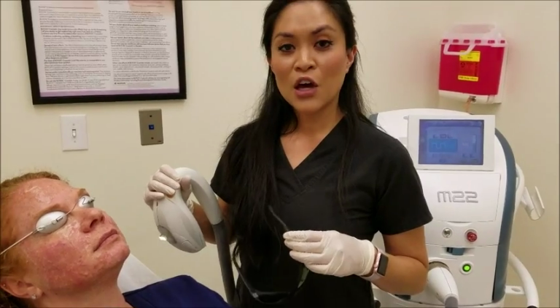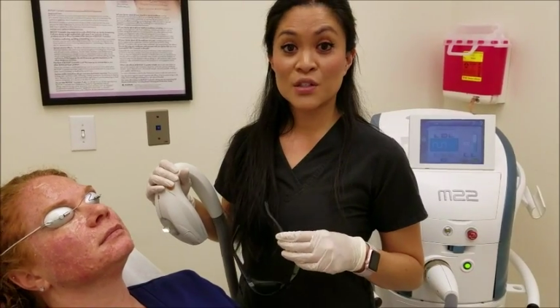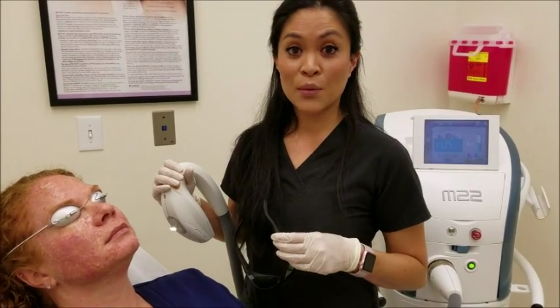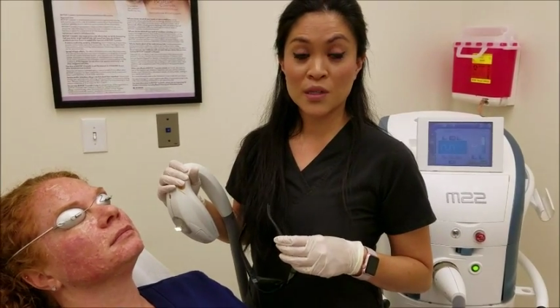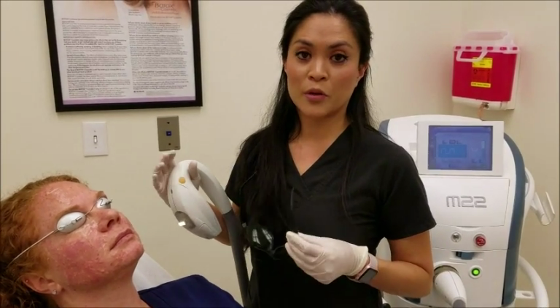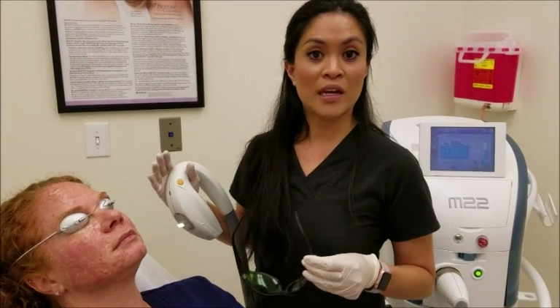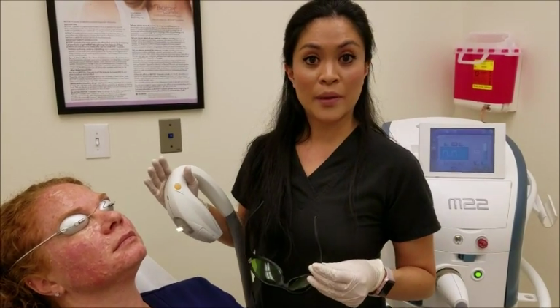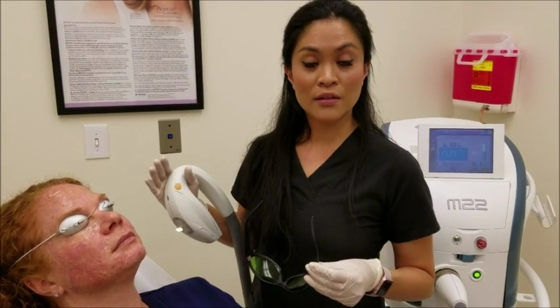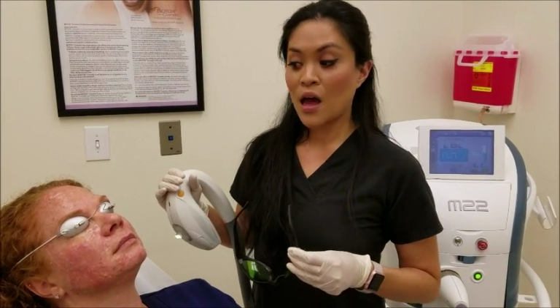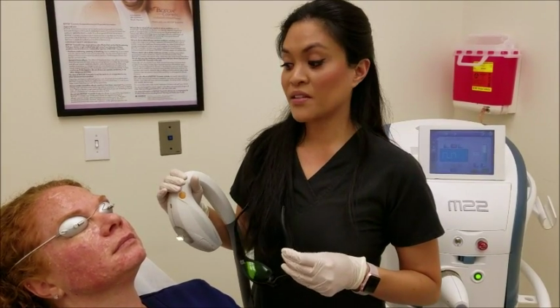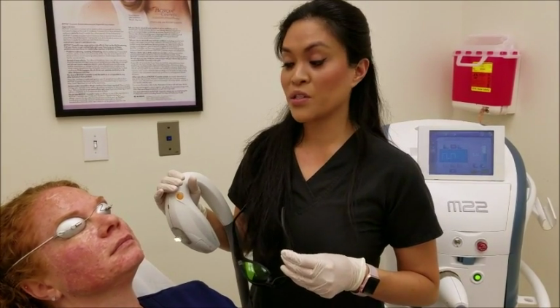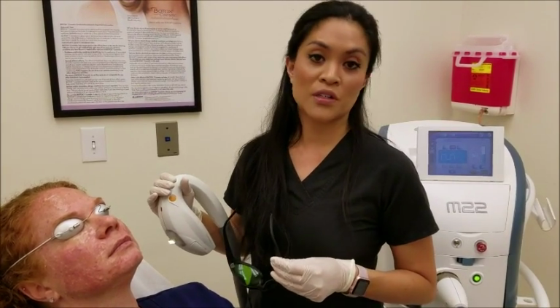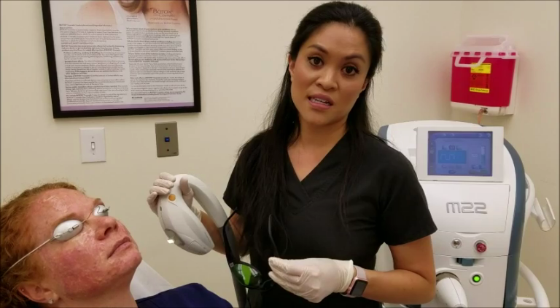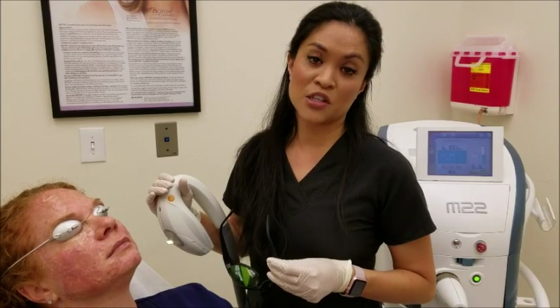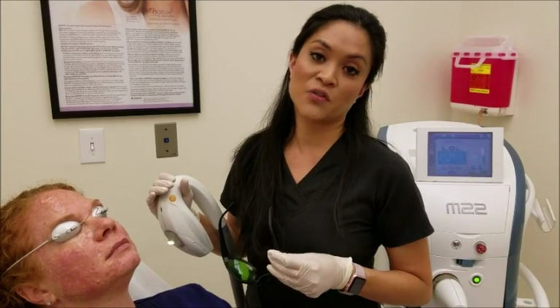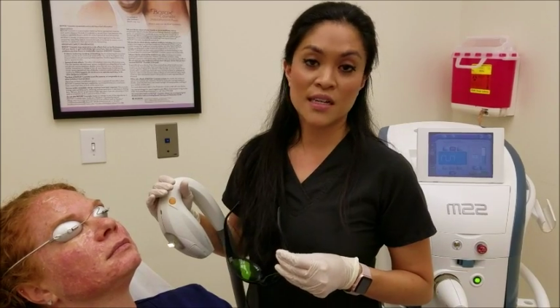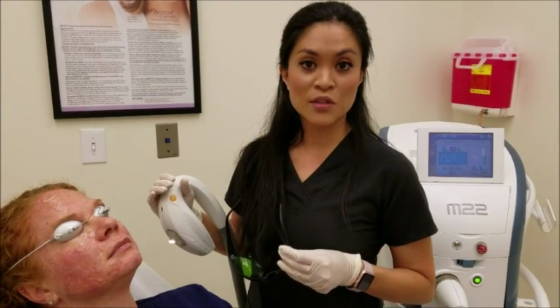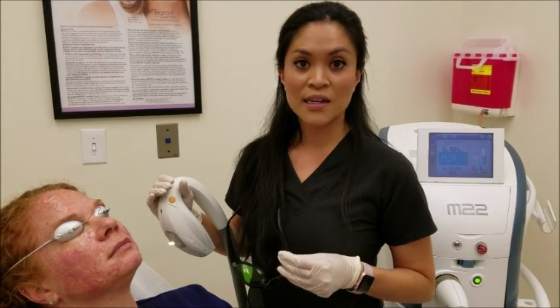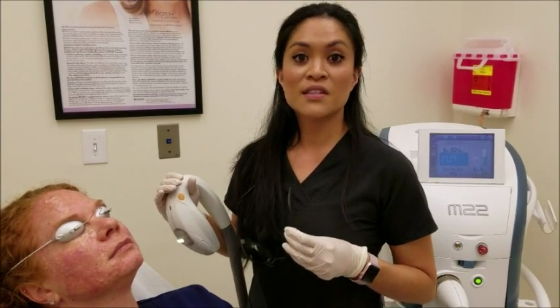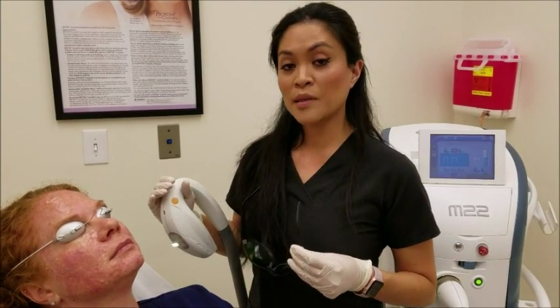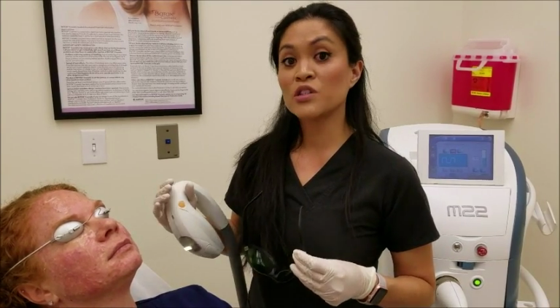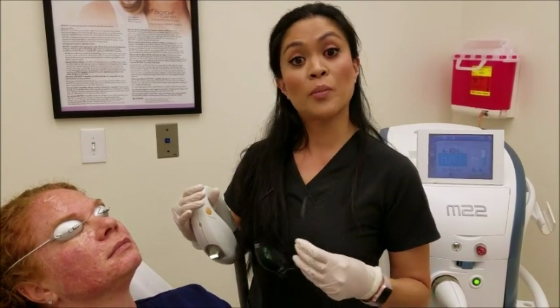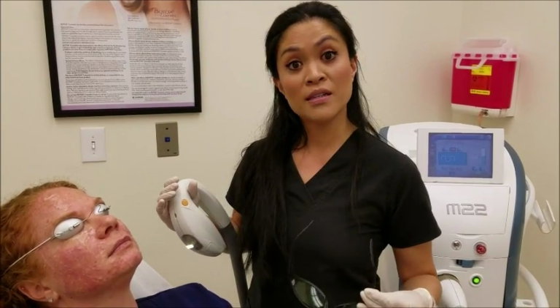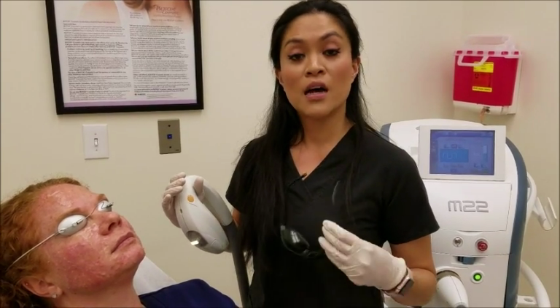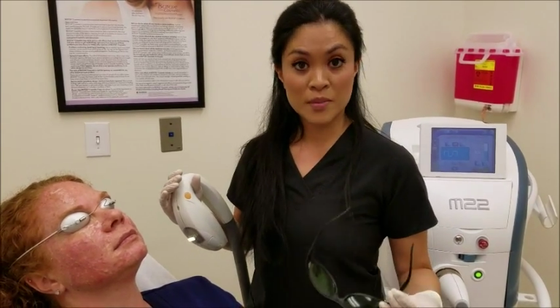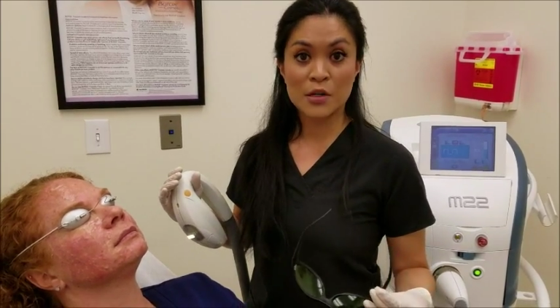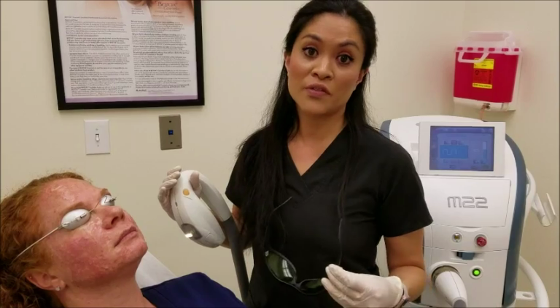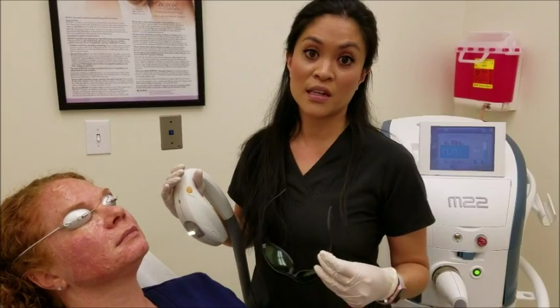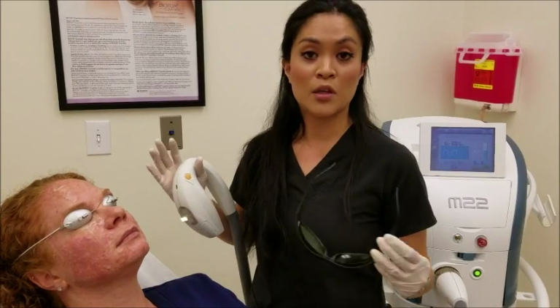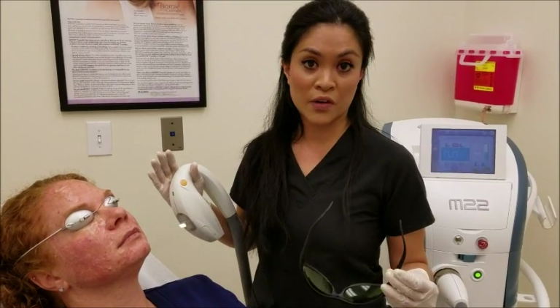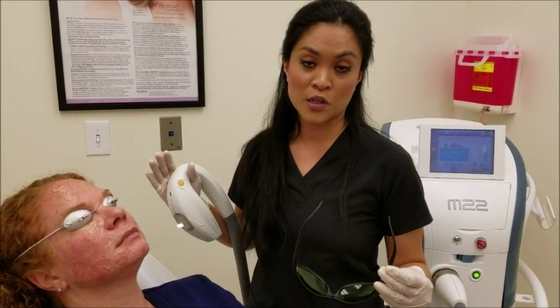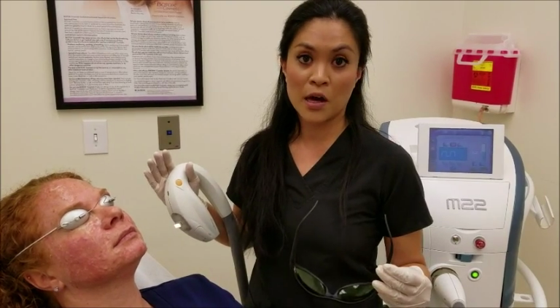Today we are going to be performing an IPL, which stands for intense pulse light. This is going to focus on sun damage and is commonly used to pull pigment from sun damage off of the skin. It can be used on various parts of the body.